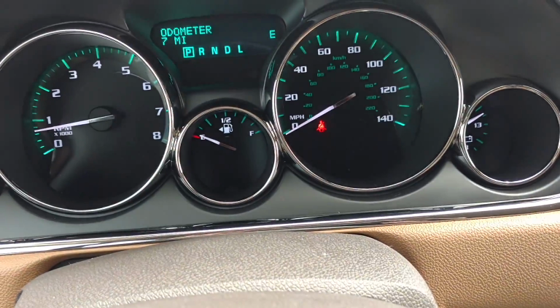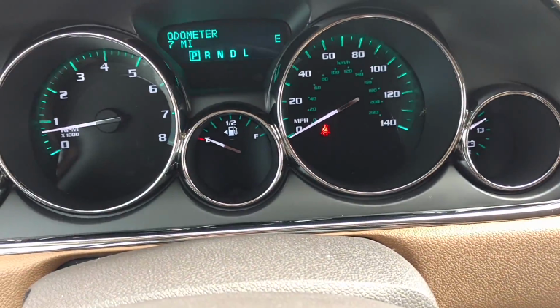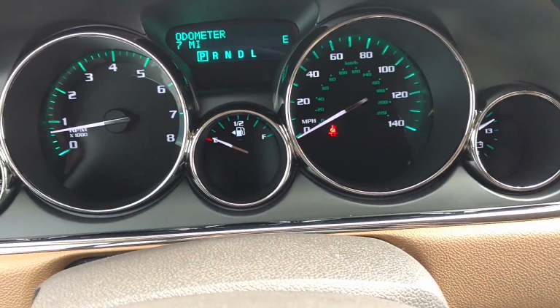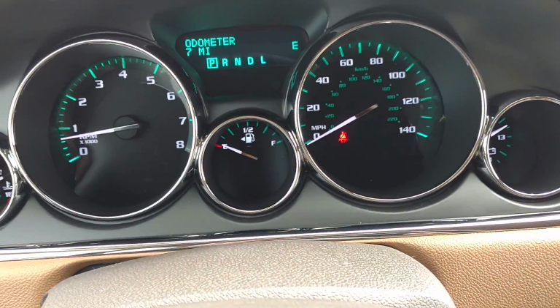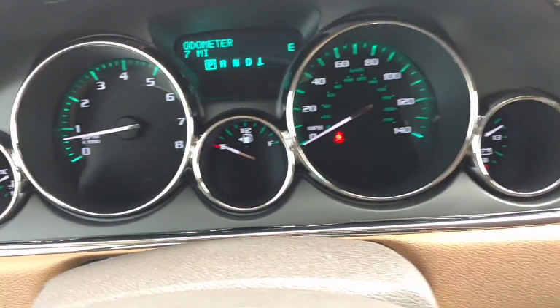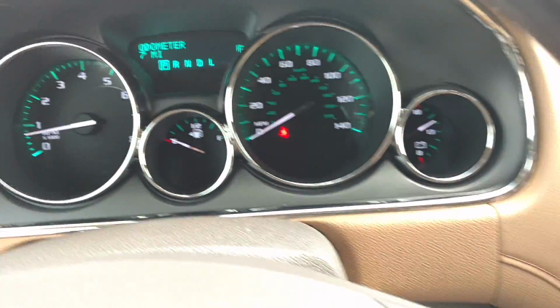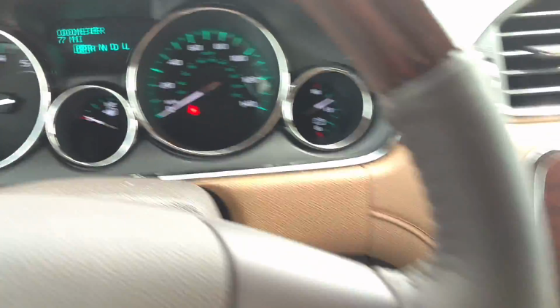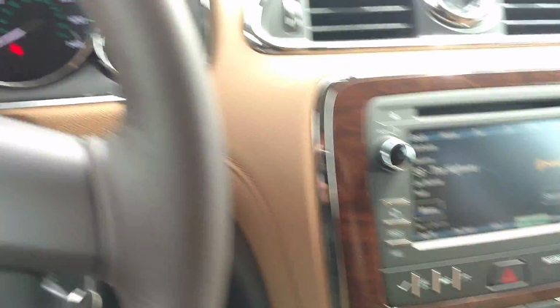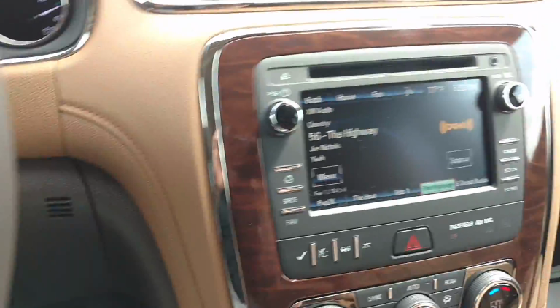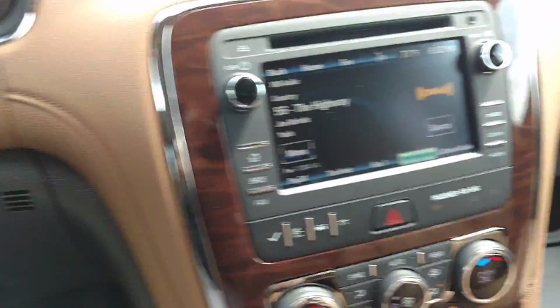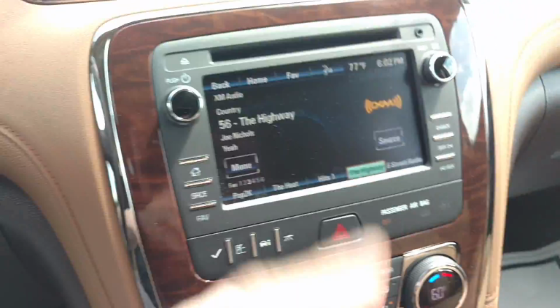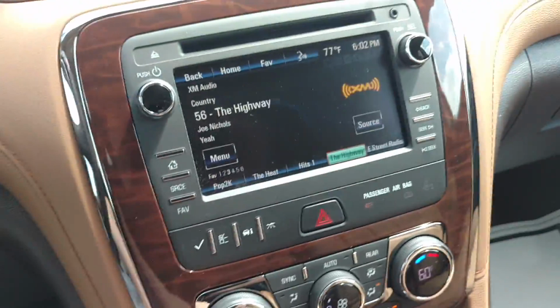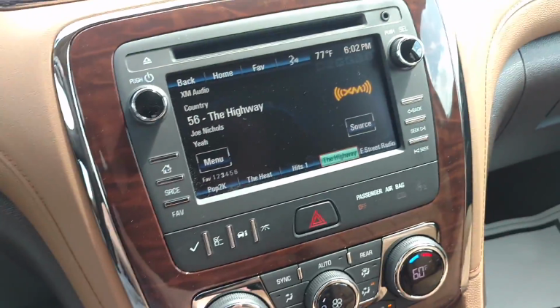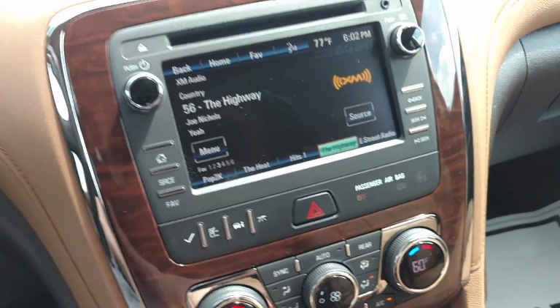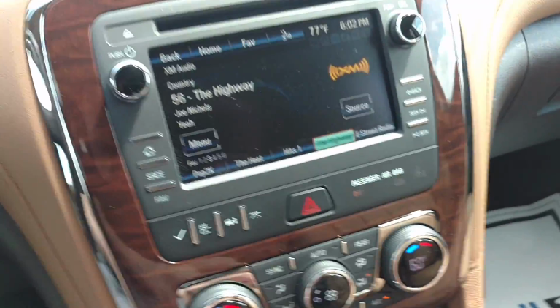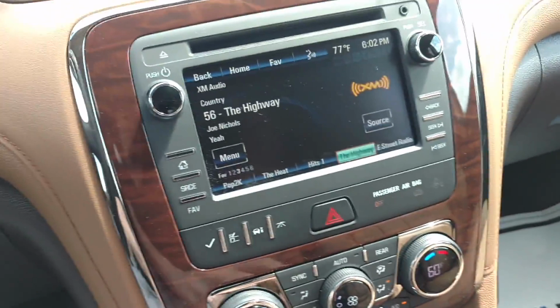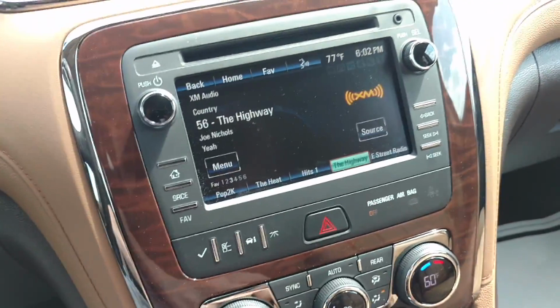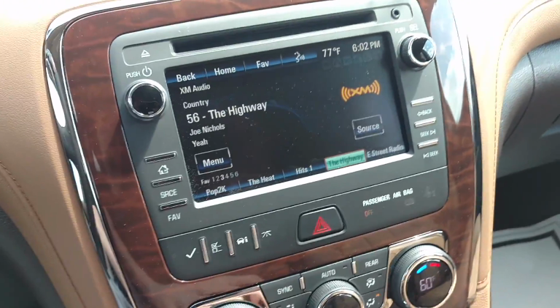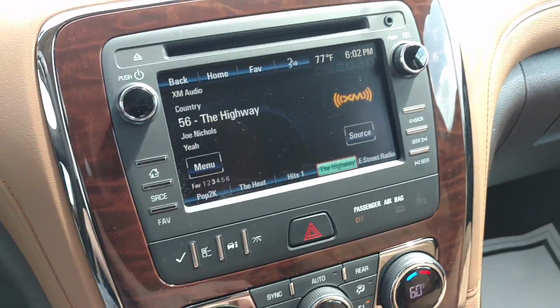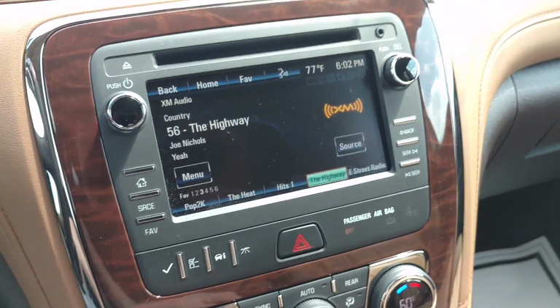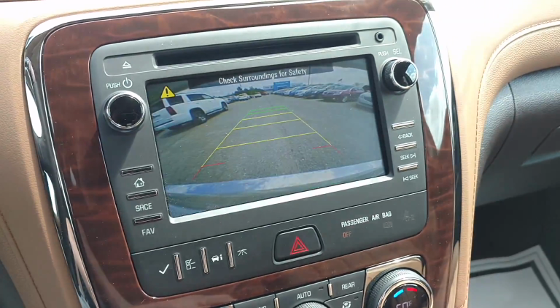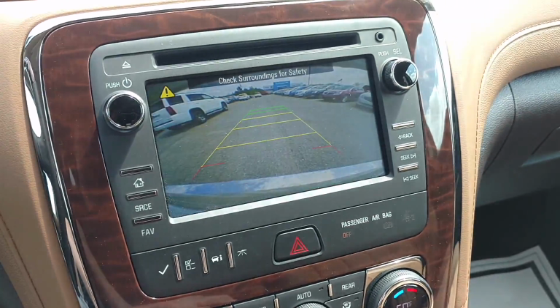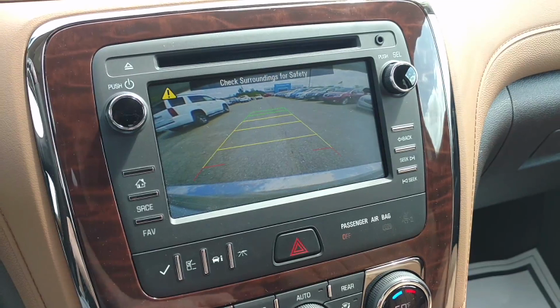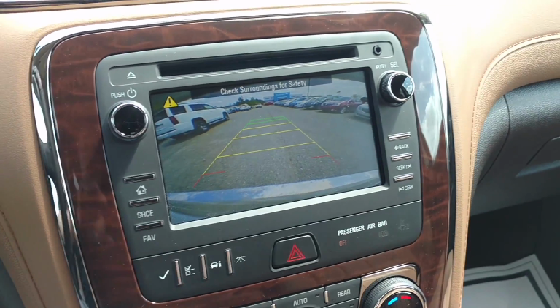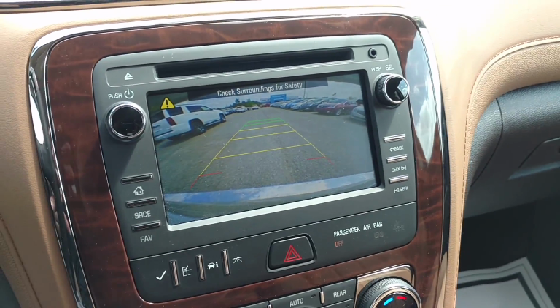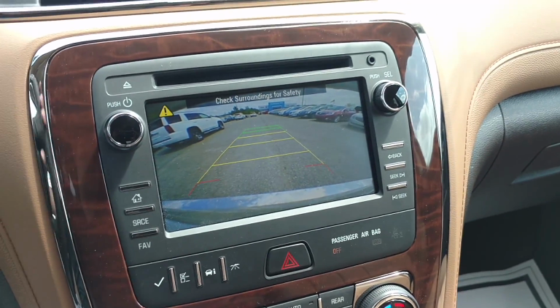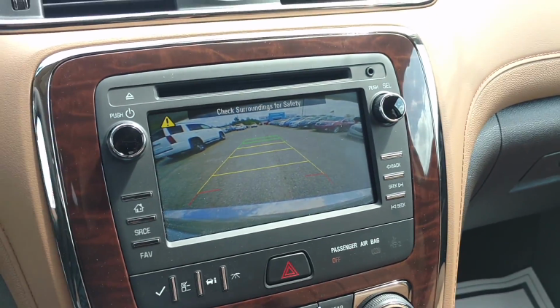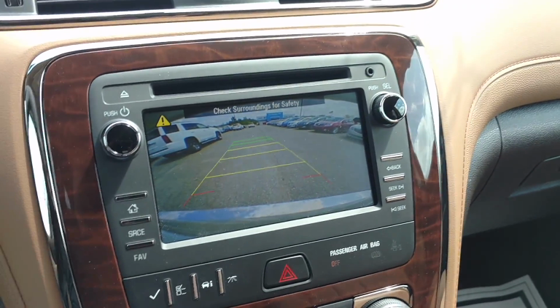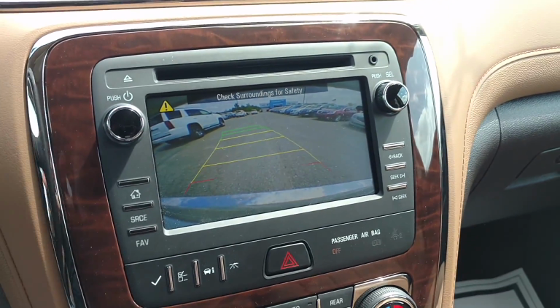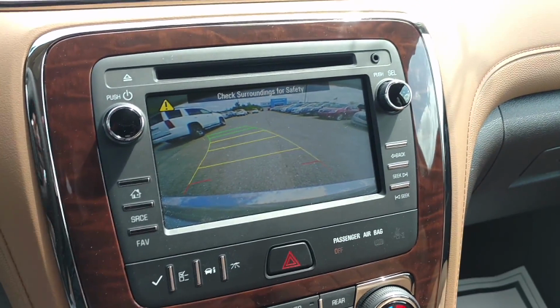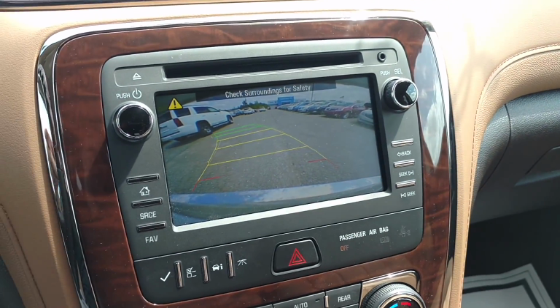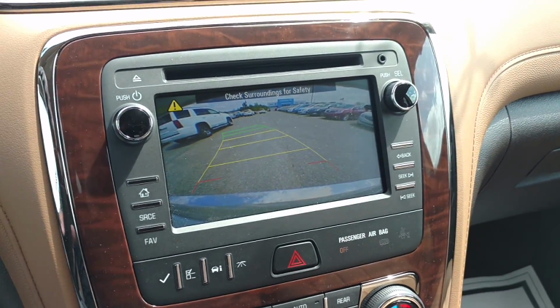This one has seven miles on it. You've got yourself a backup camera — it tells you which way you're going.